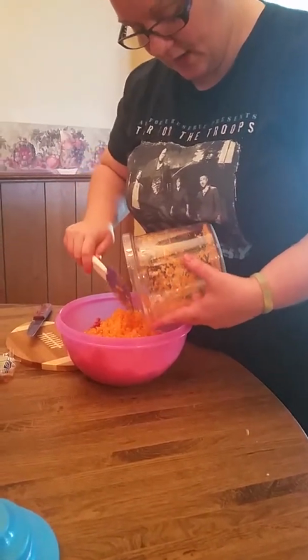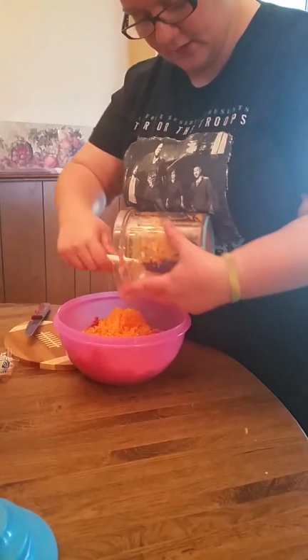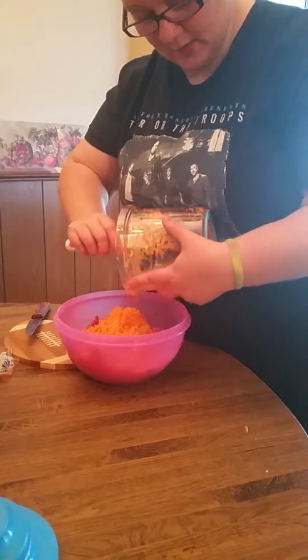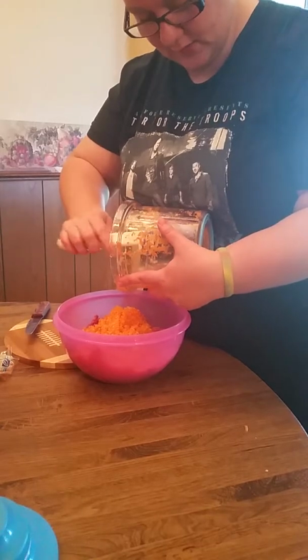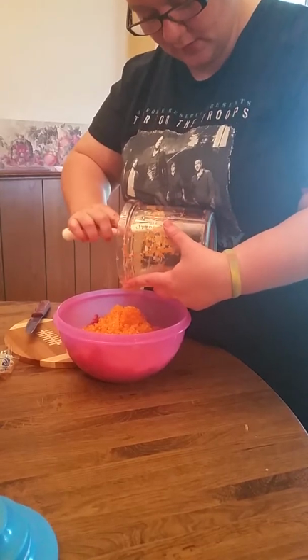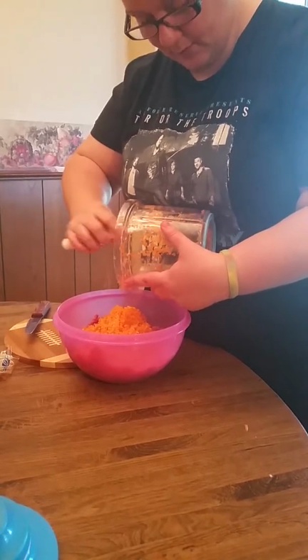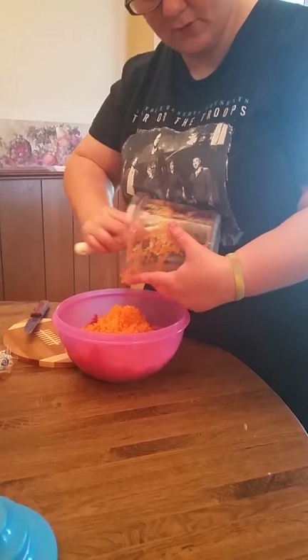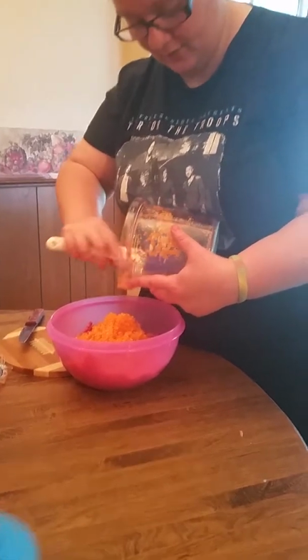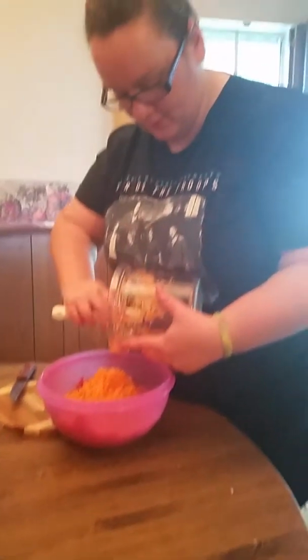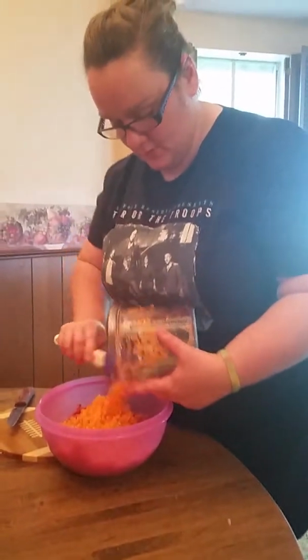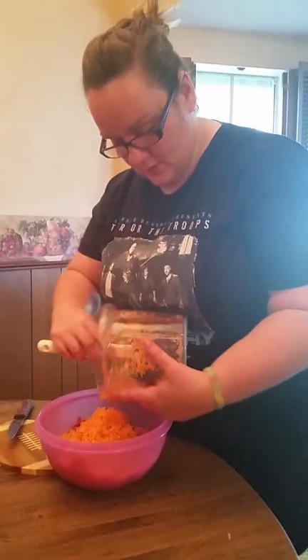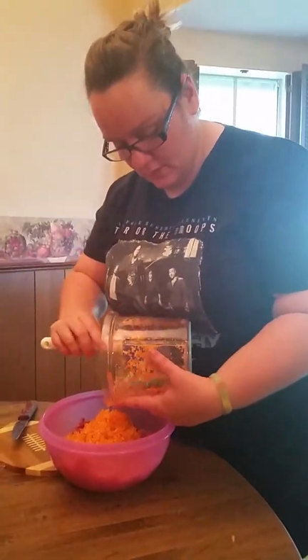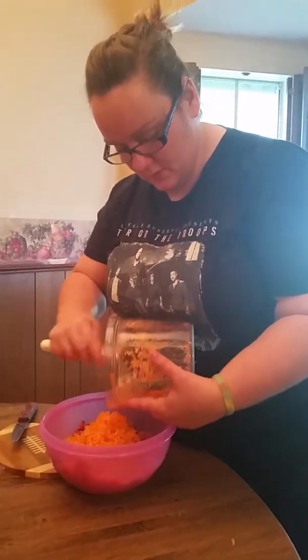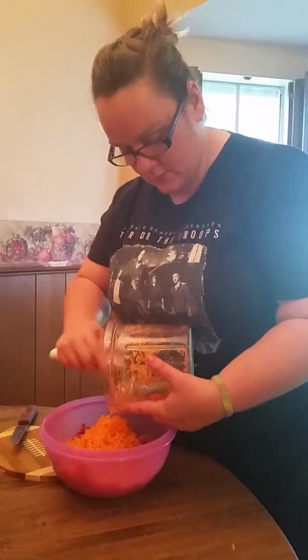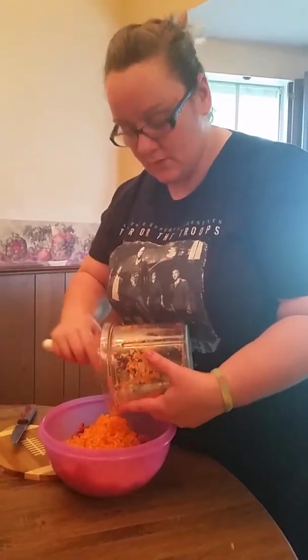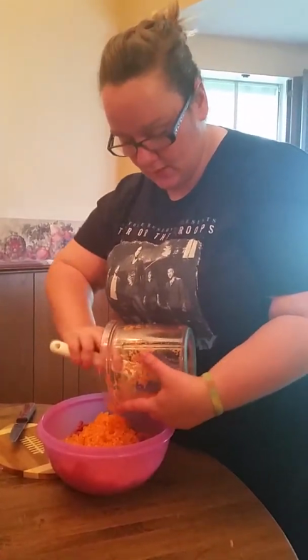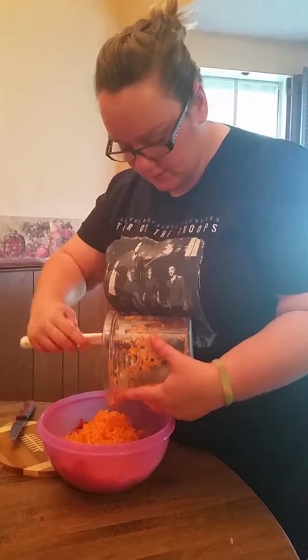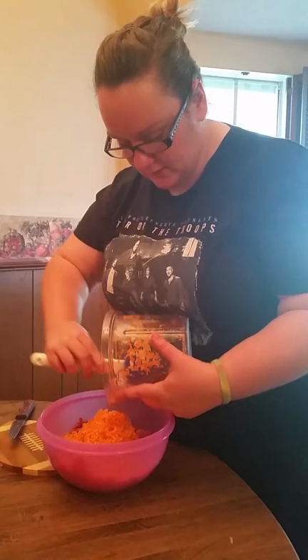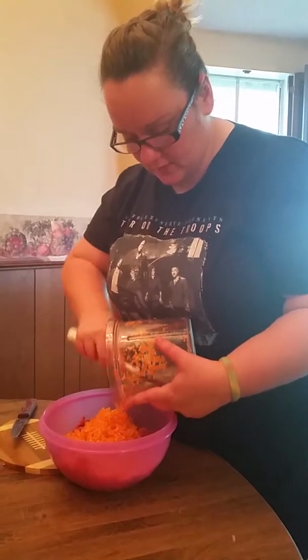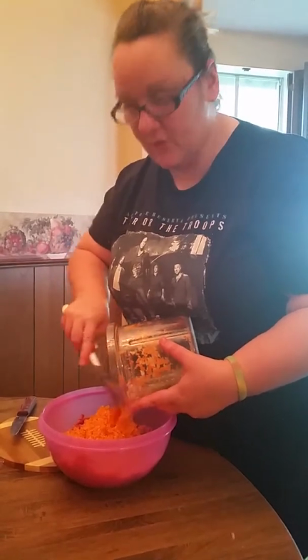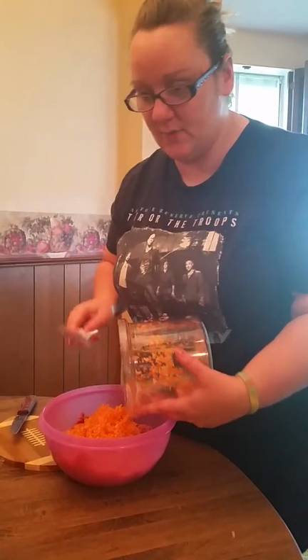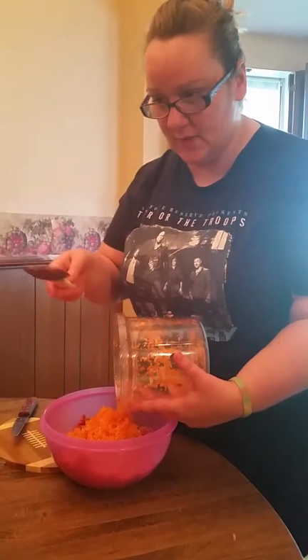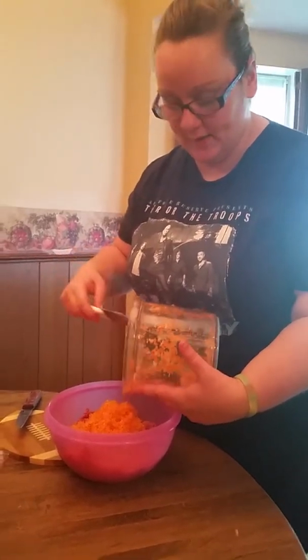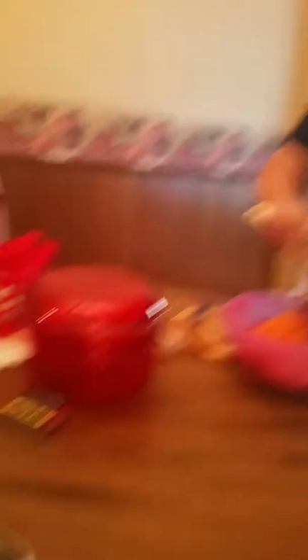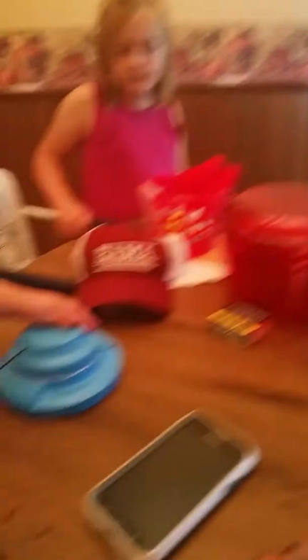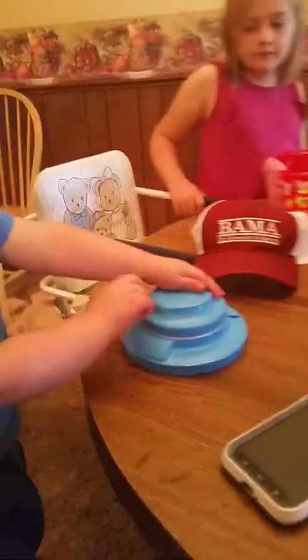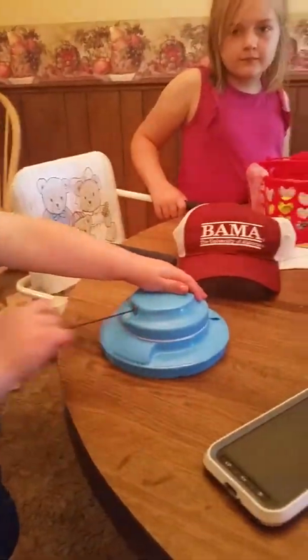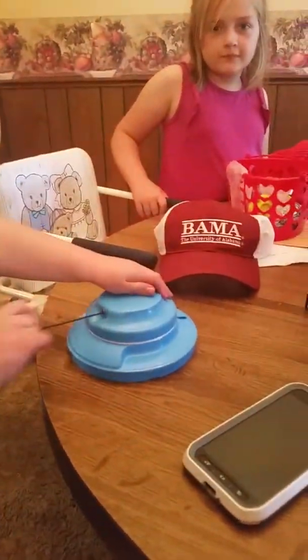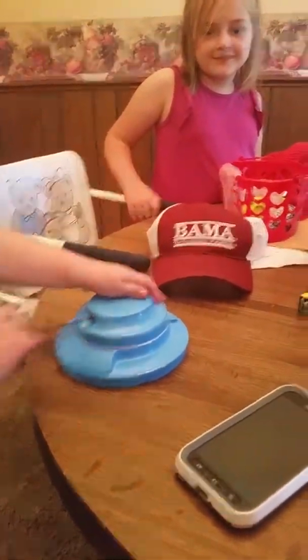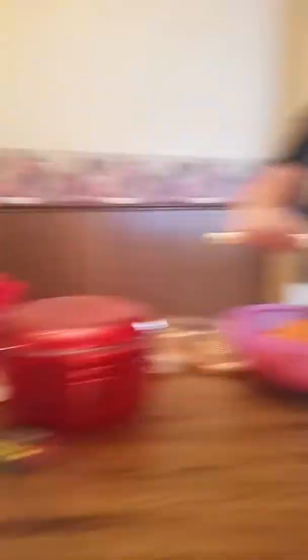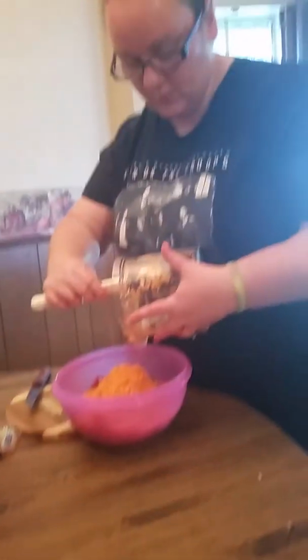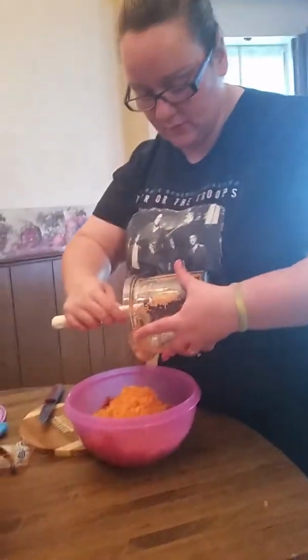Alright, now the trick is to hide it in the hamburger. So that is what we are going to do. Now I am going to use my hands.